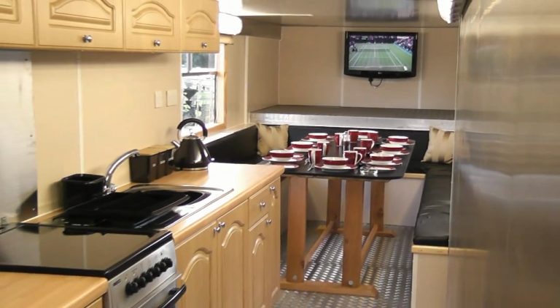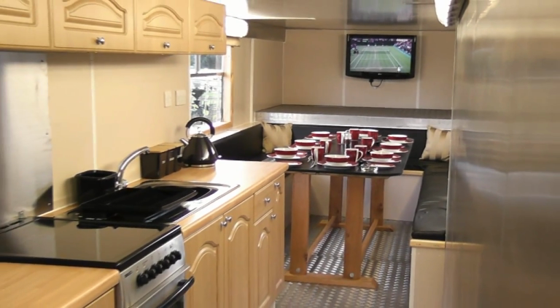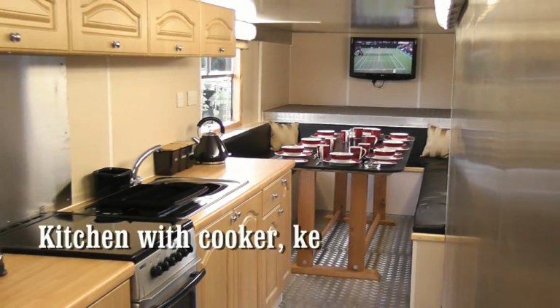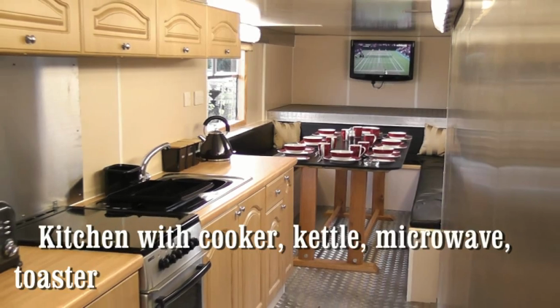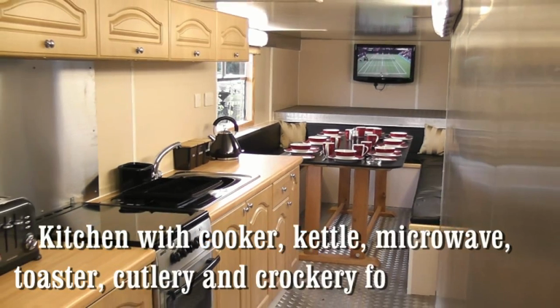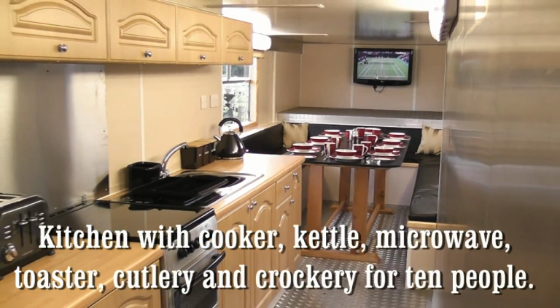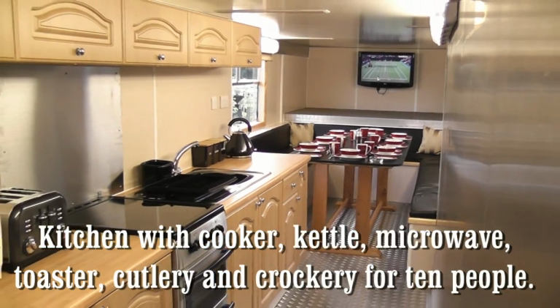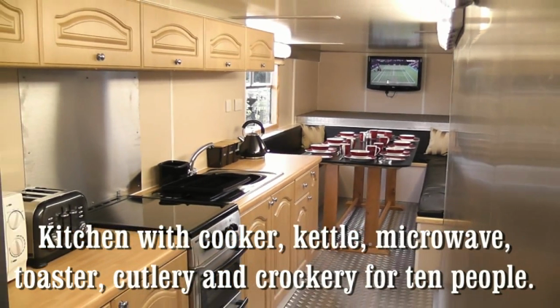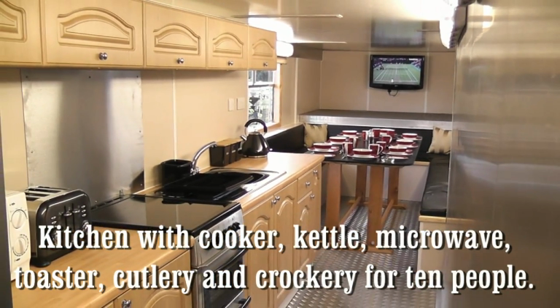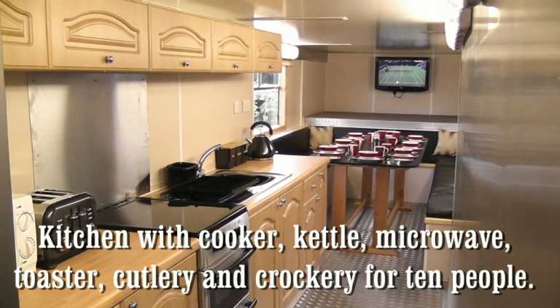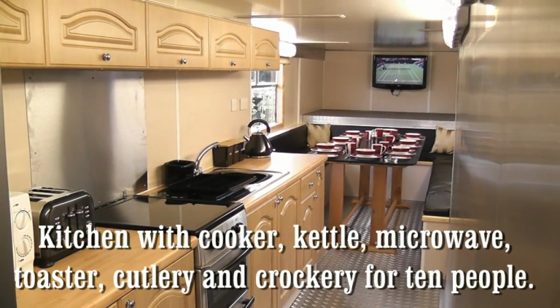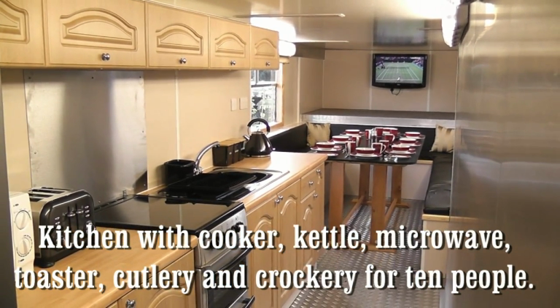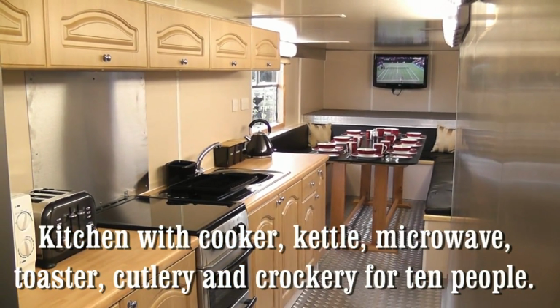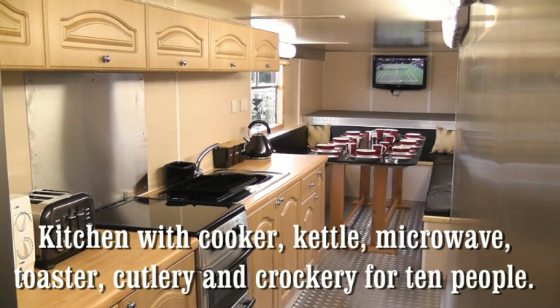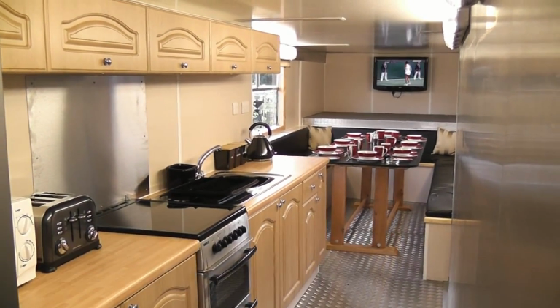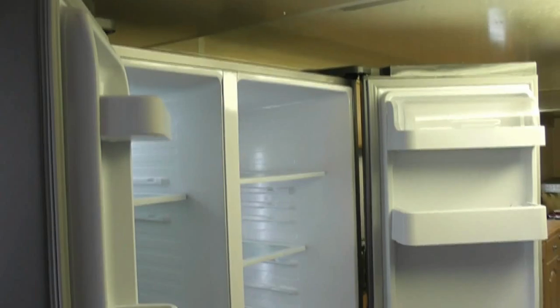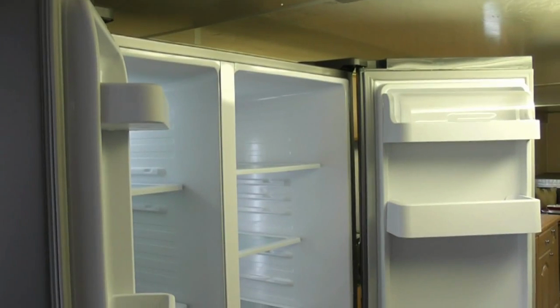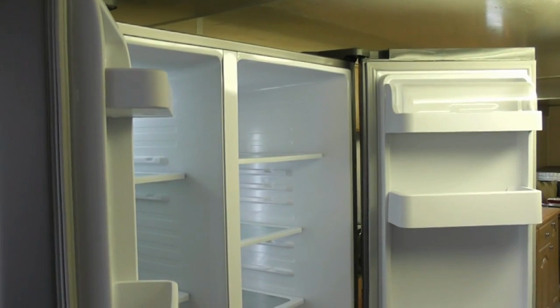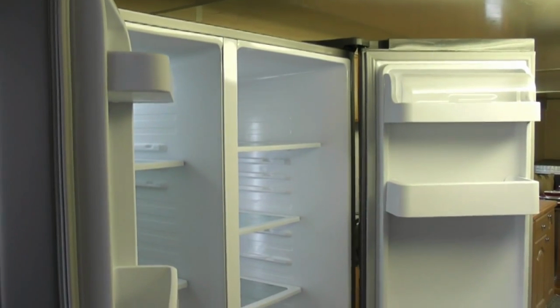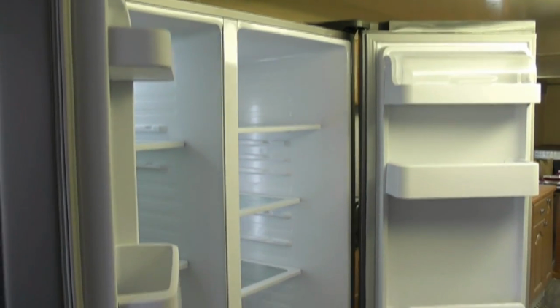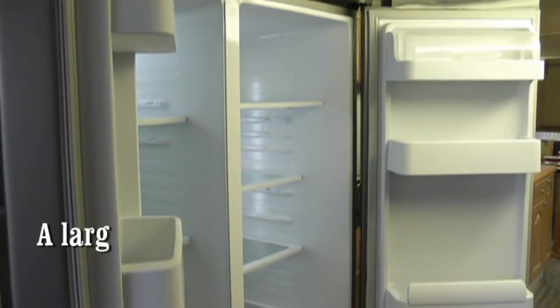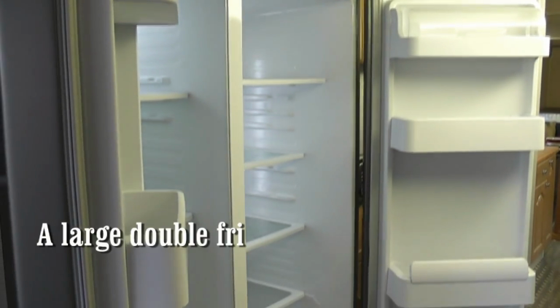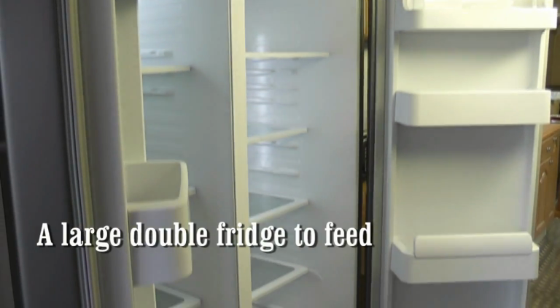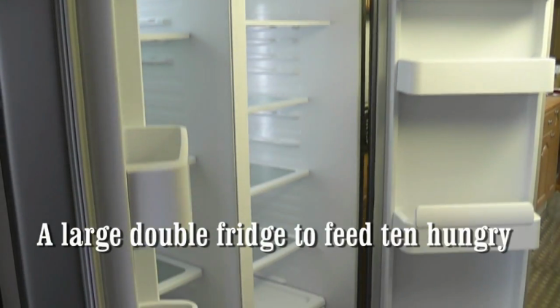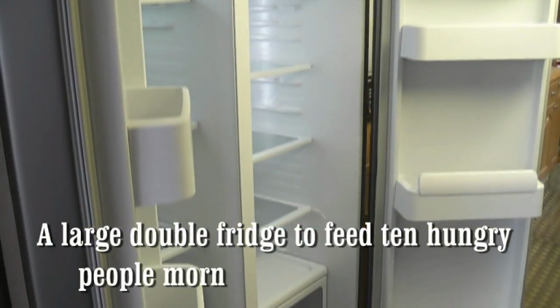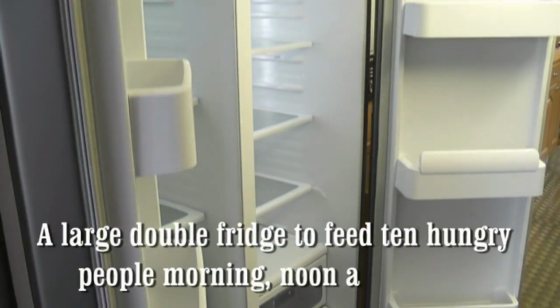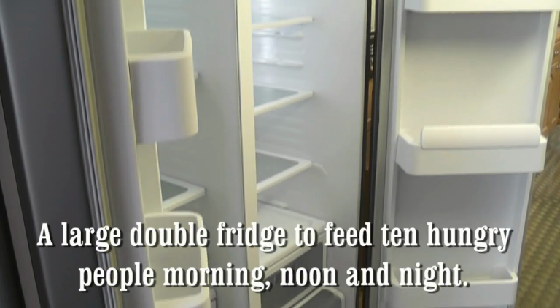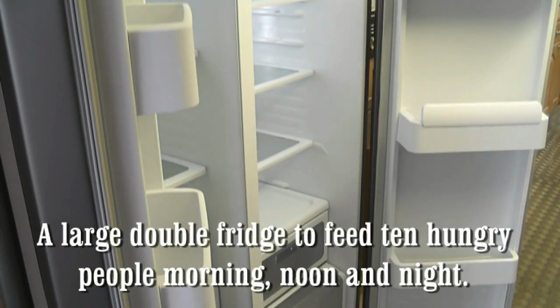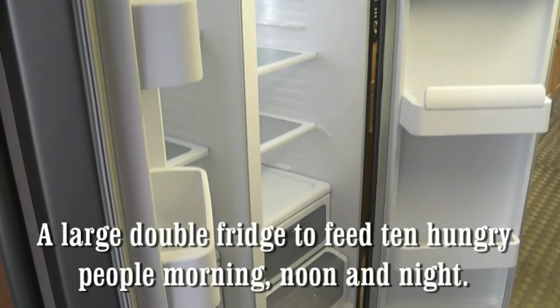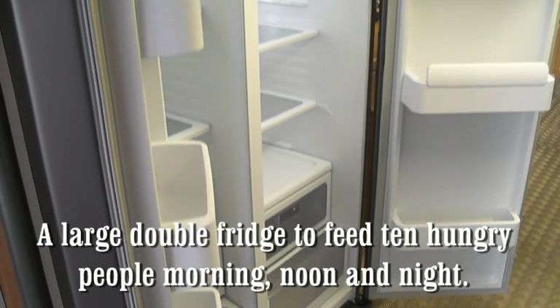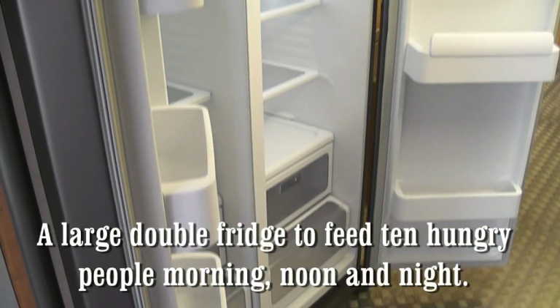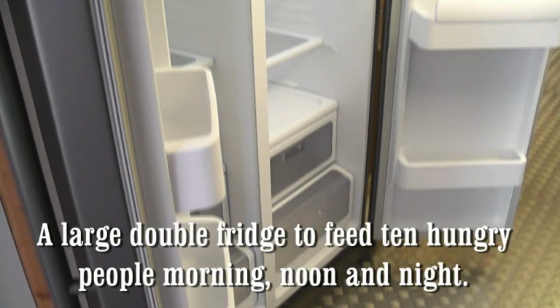Kitchen with cooker, kettle, microwave, toaster, cutlery and crockery for 10 people. A large double fridge to feed 10 hungry people, morning, noon and night.